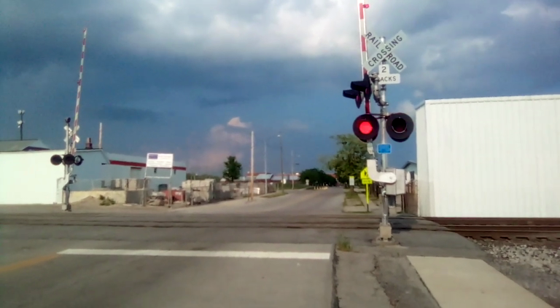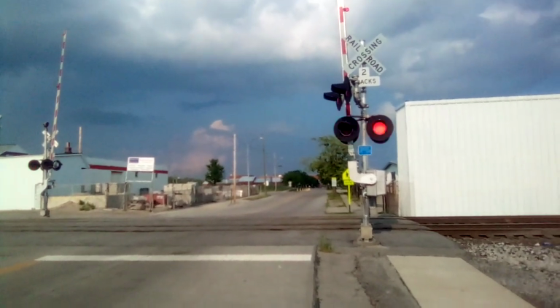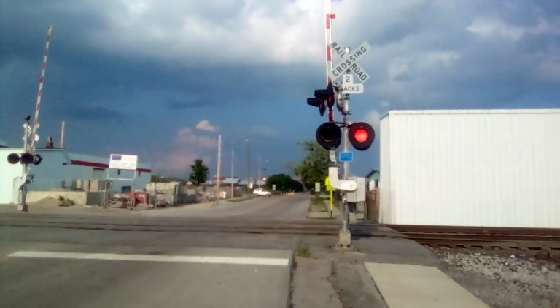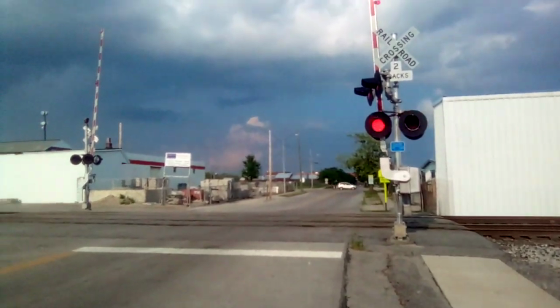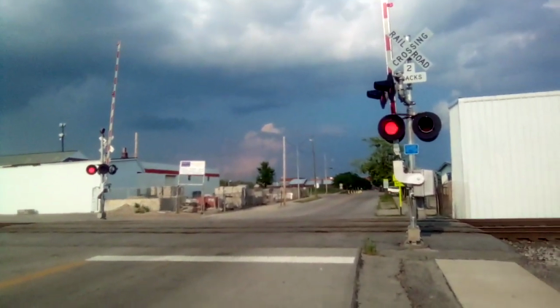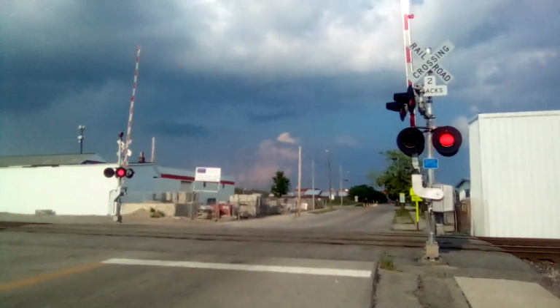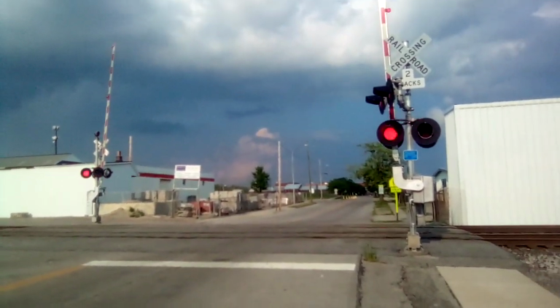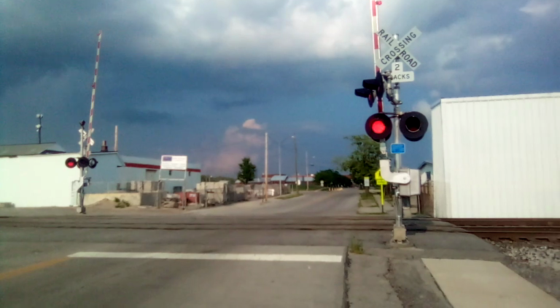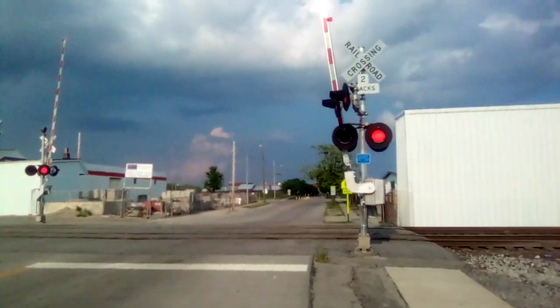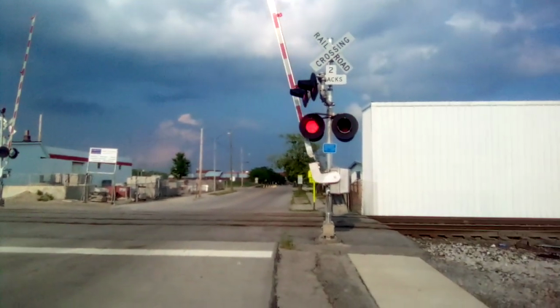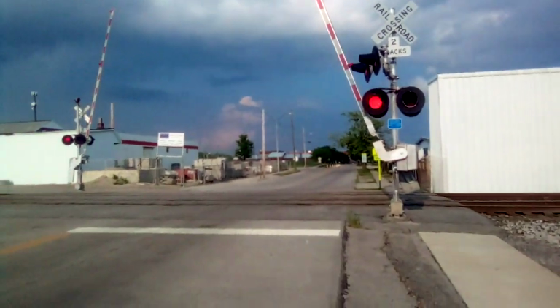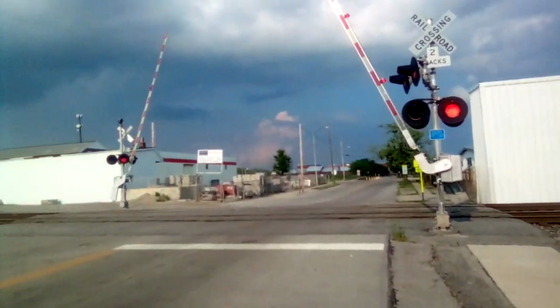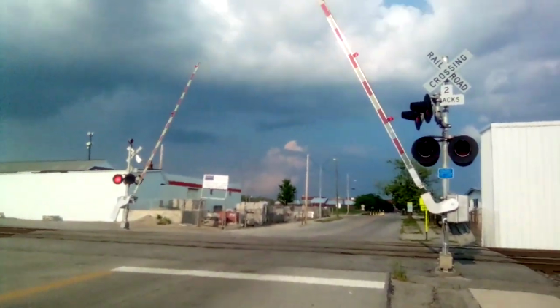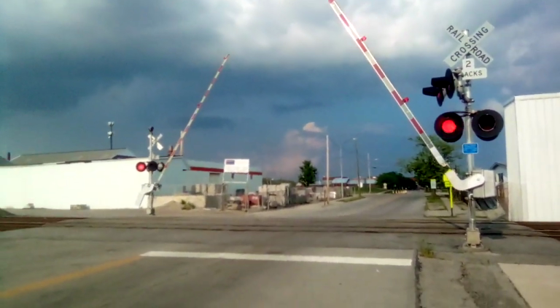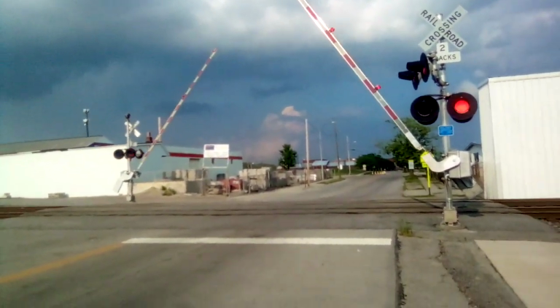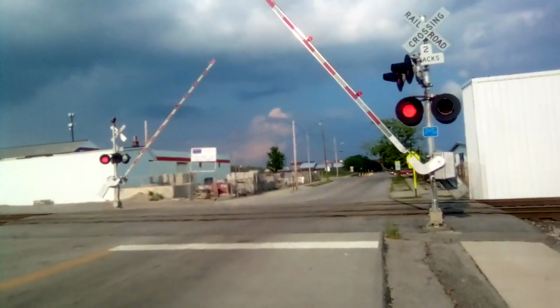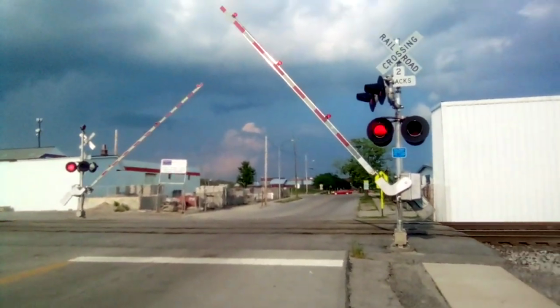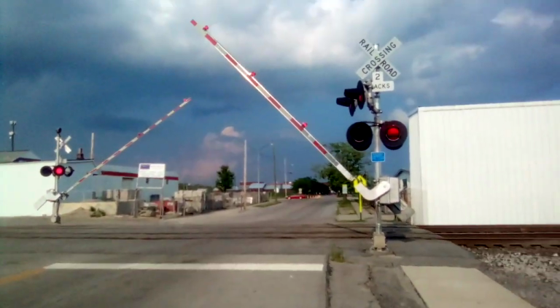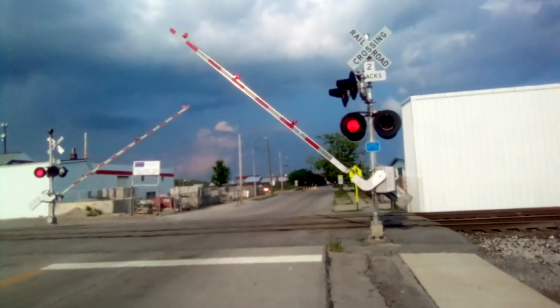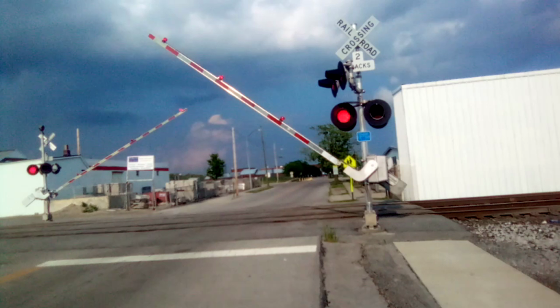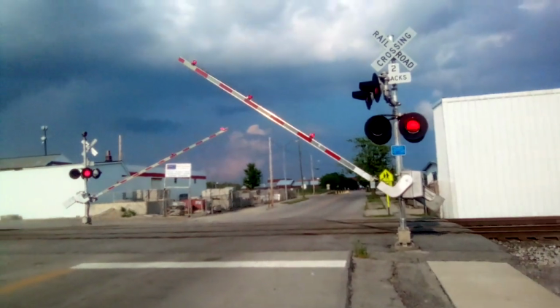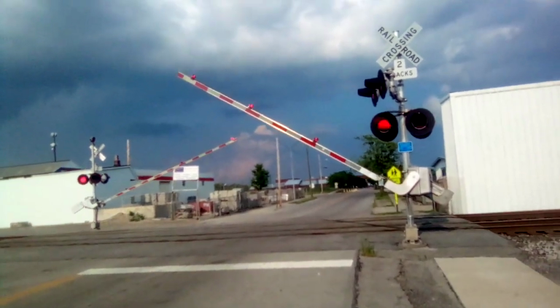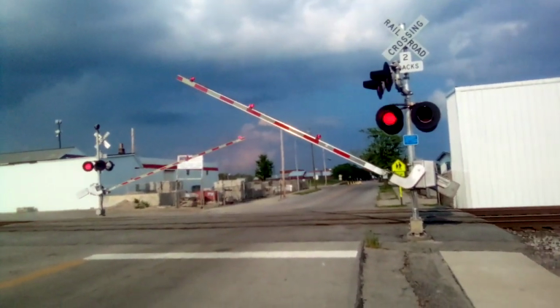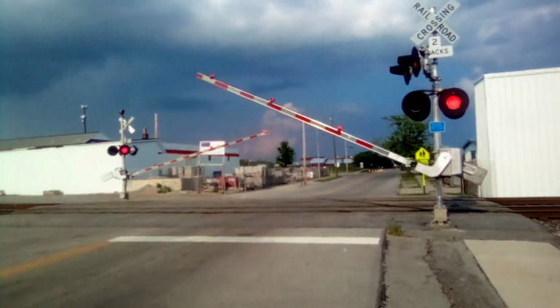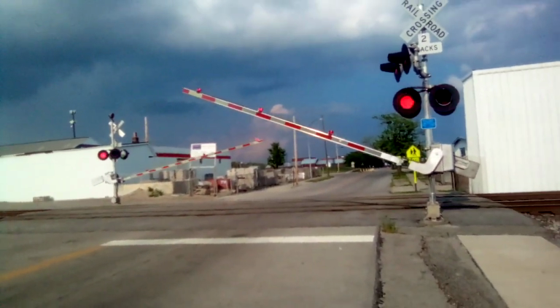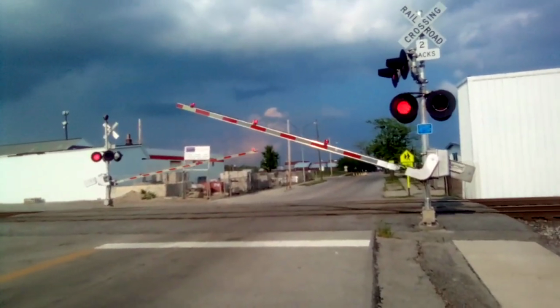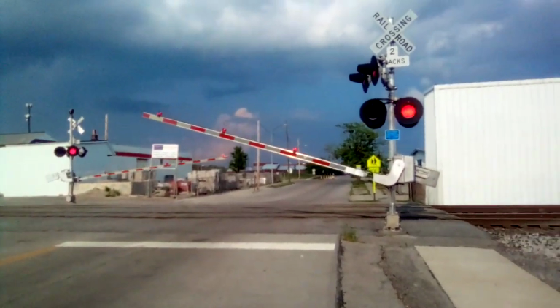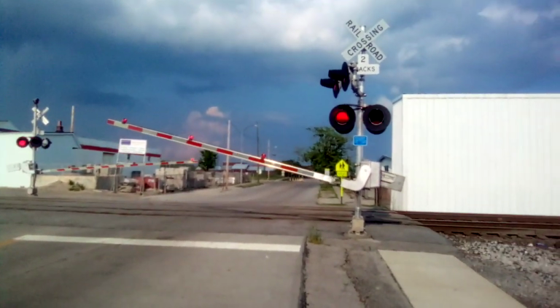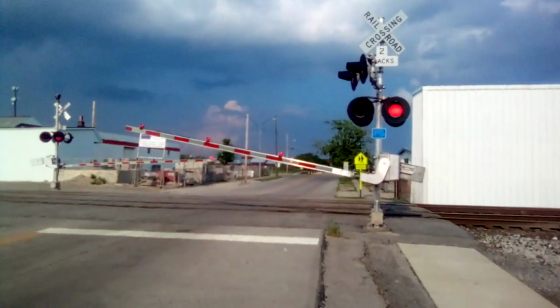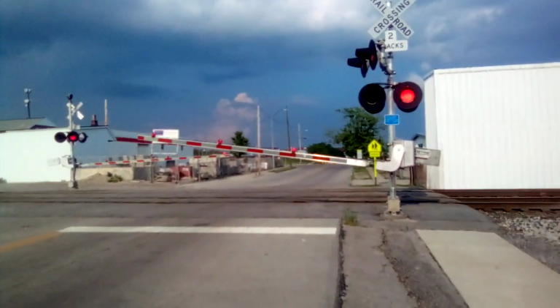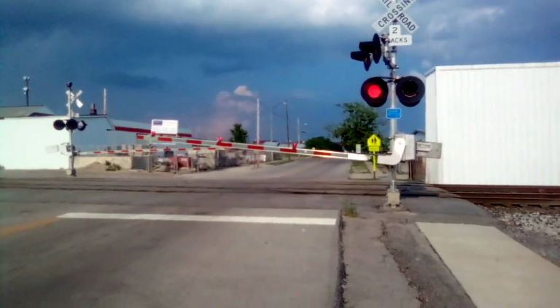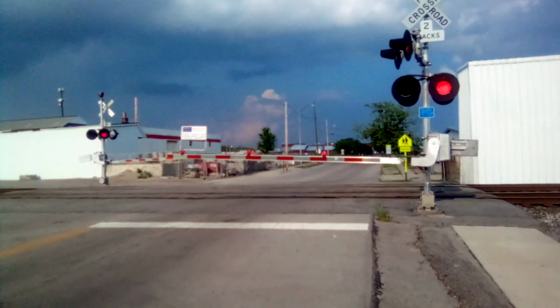Hey everybody, this is Bradley here. Guess what? We got a northbound train coming here on track 2. Current time is now 6:46, just about 14 minutes before 7 o'clock, and we got a northbound train coming here on track 2.